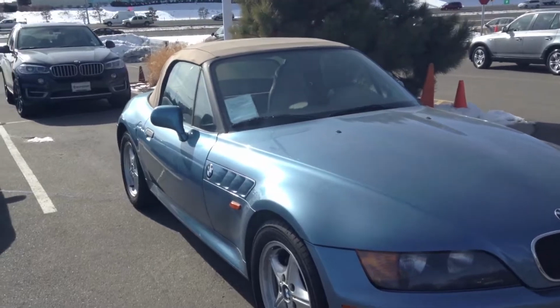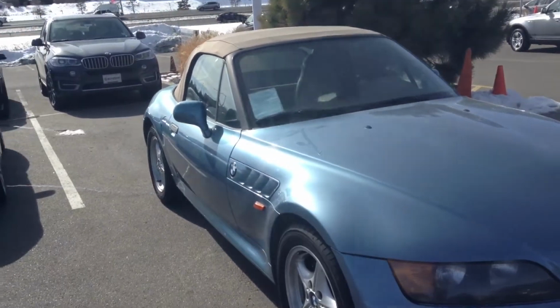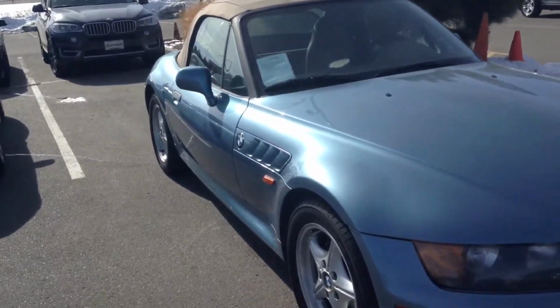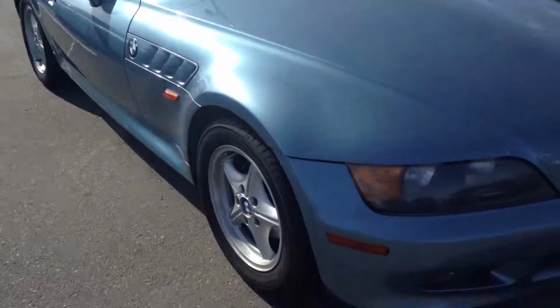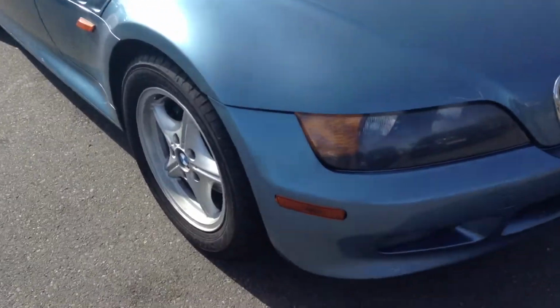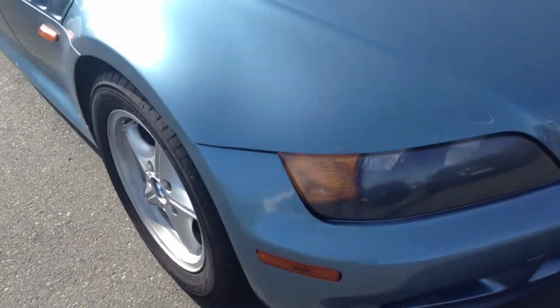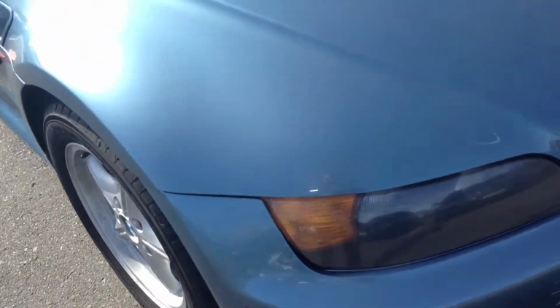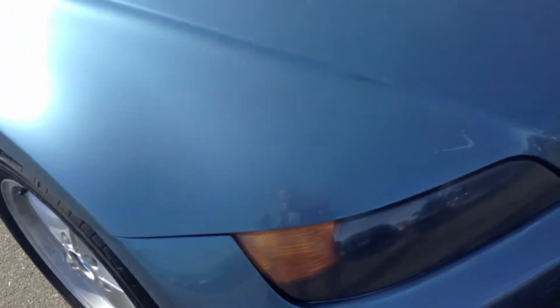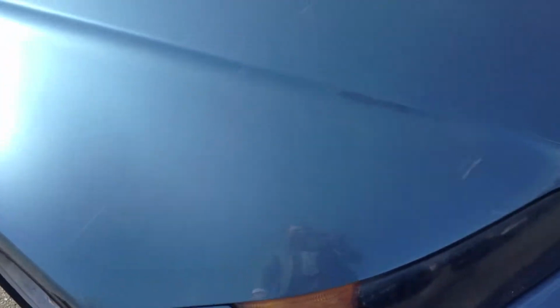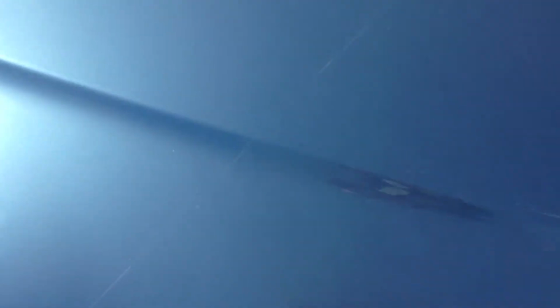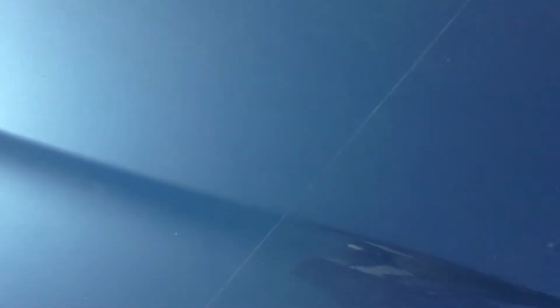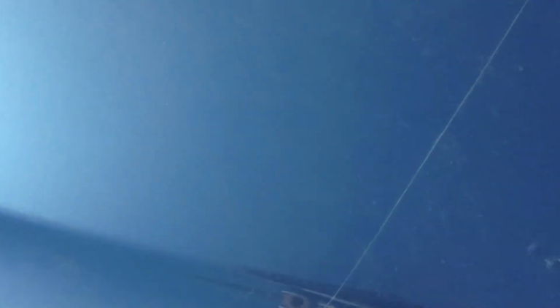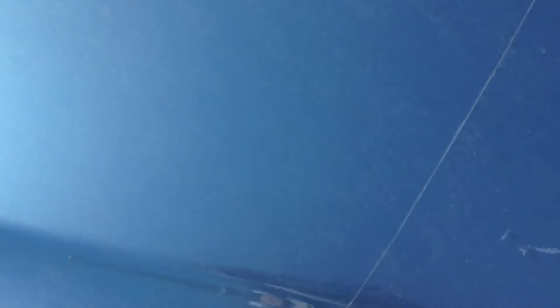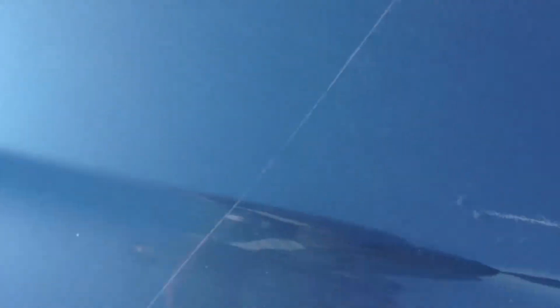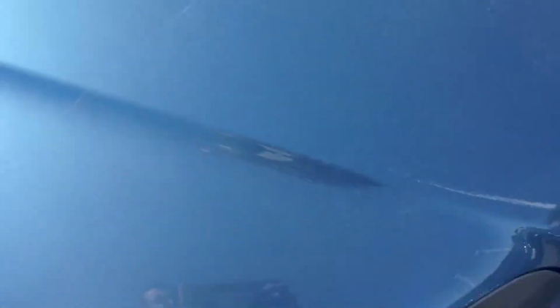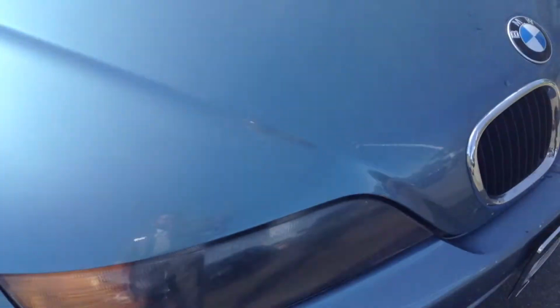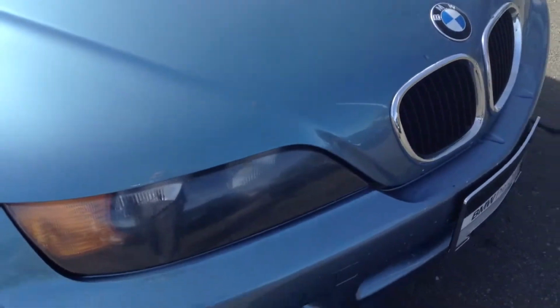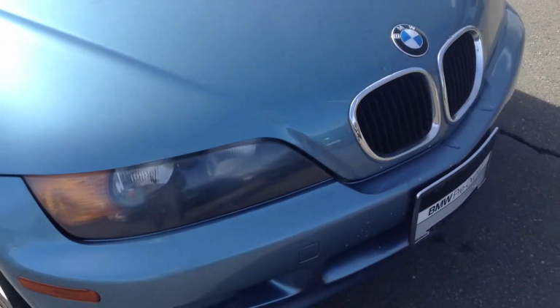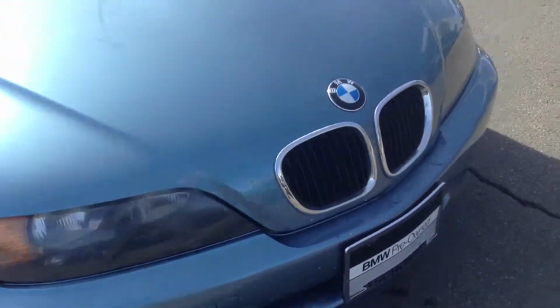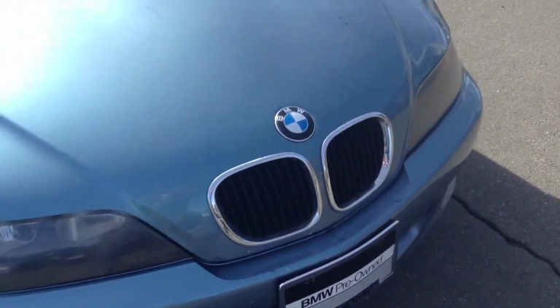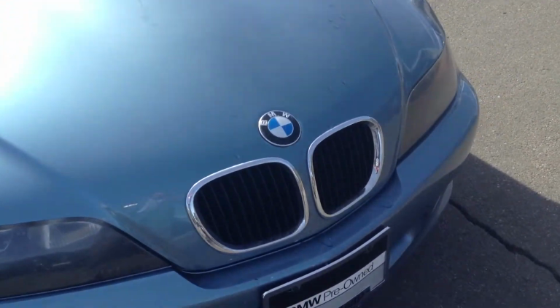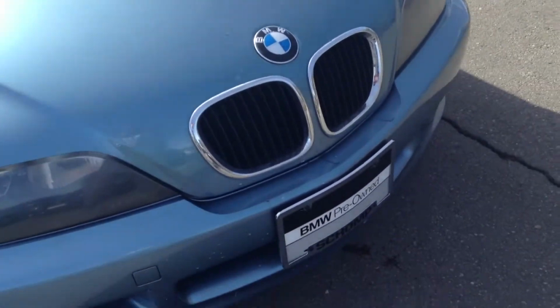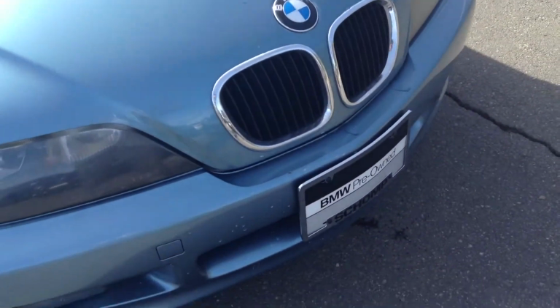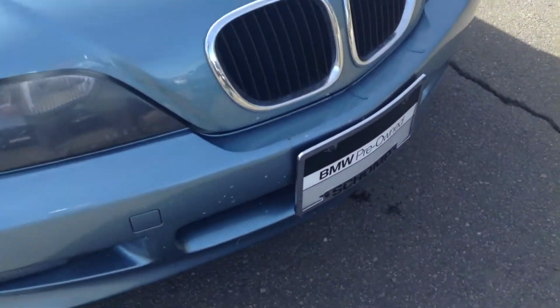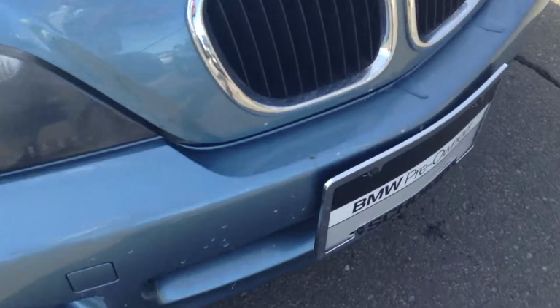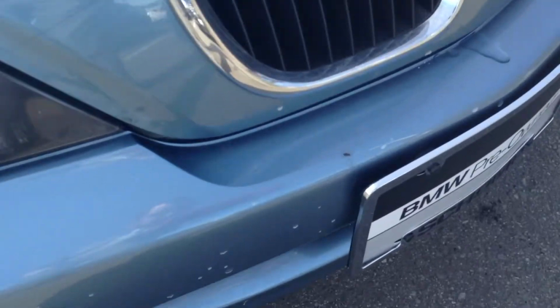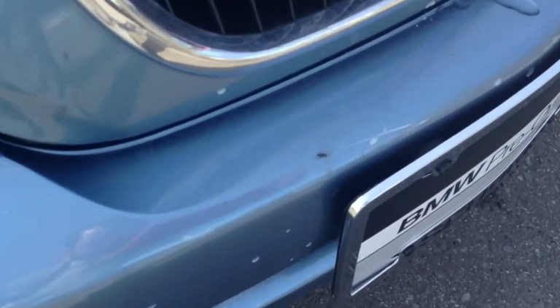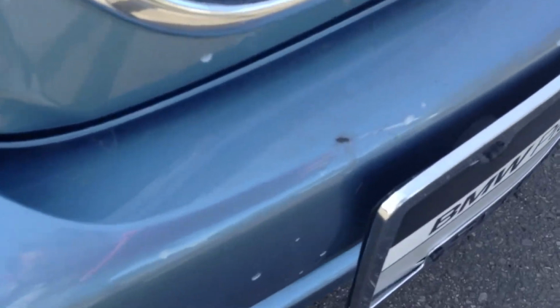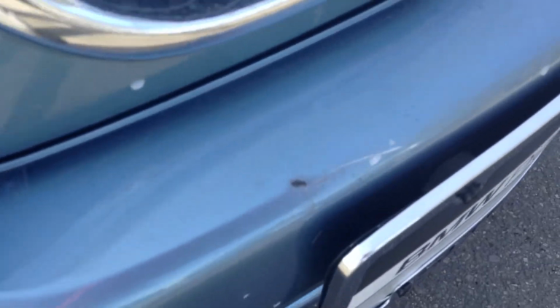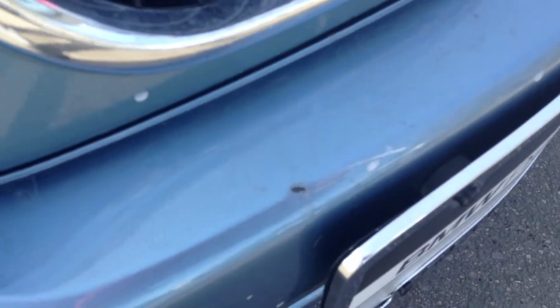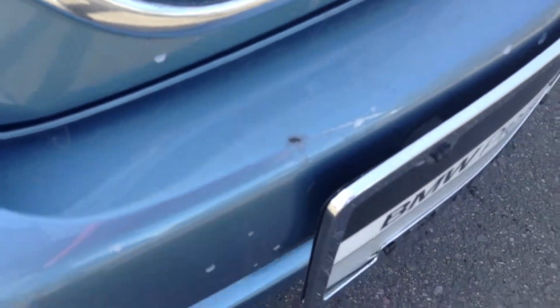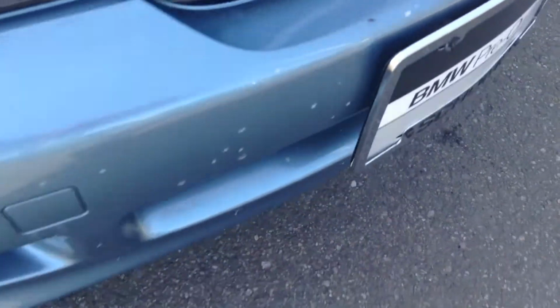Let's start on the front. First of all, it does have a clear mask on the front hood — you can see that little line there. So that's definitely excellent. You won't see anything under there. On the lower bumper, it looks pretty good. I'll show you a few little nicks I saw. I see one right there, a tiny one.